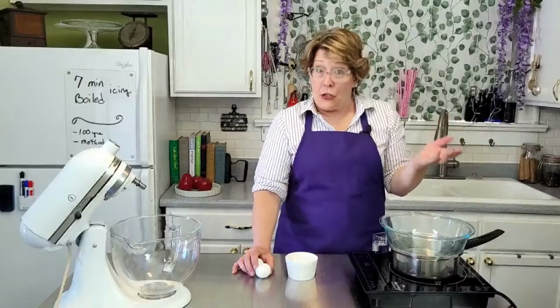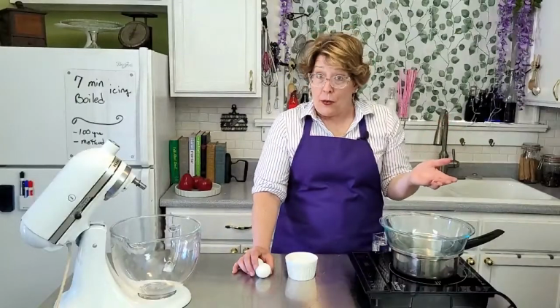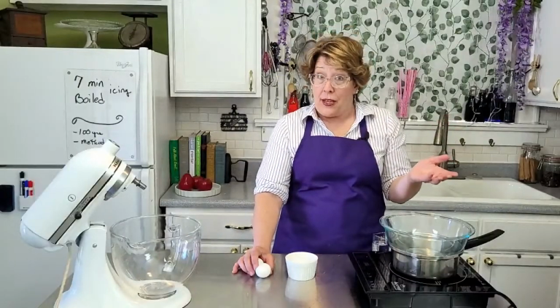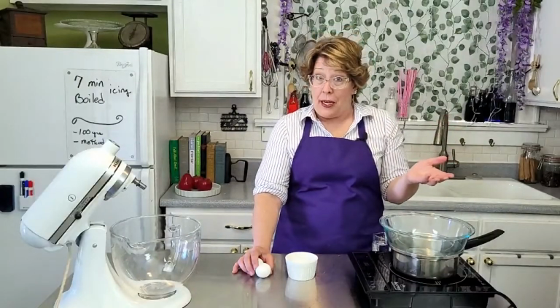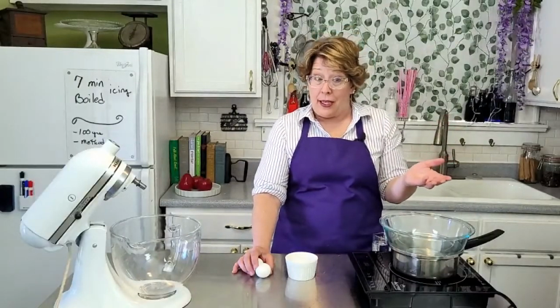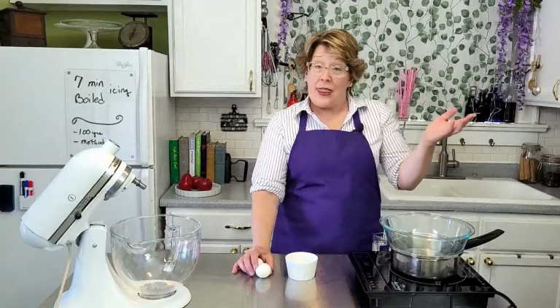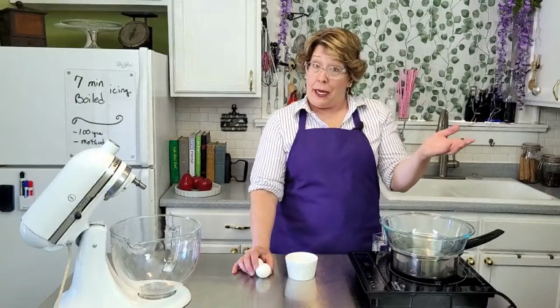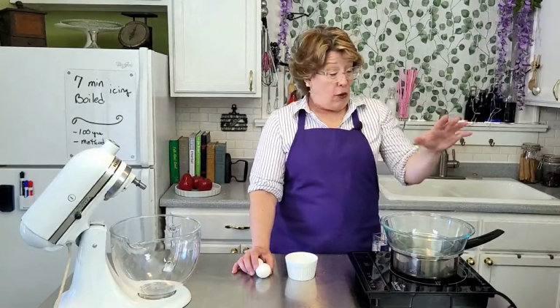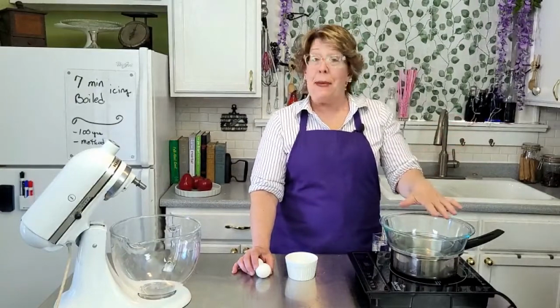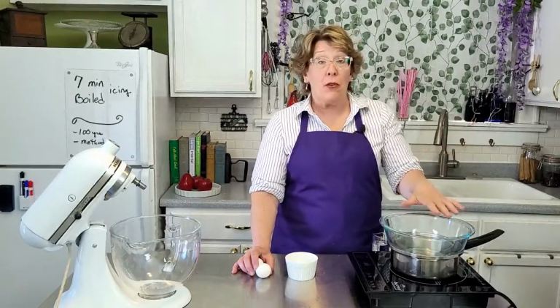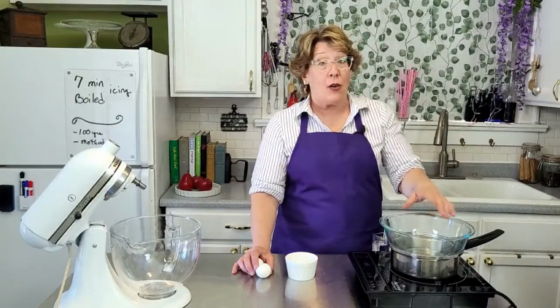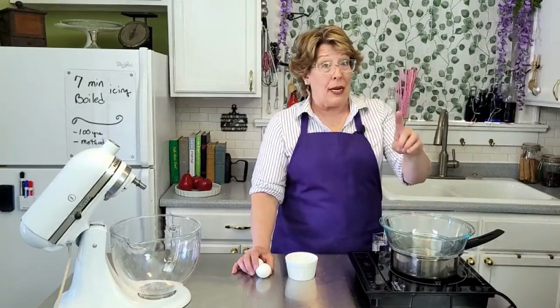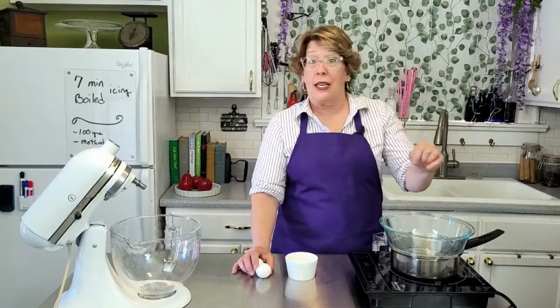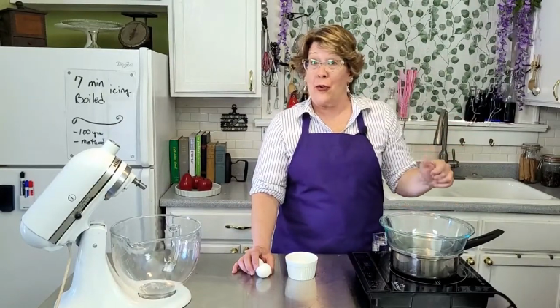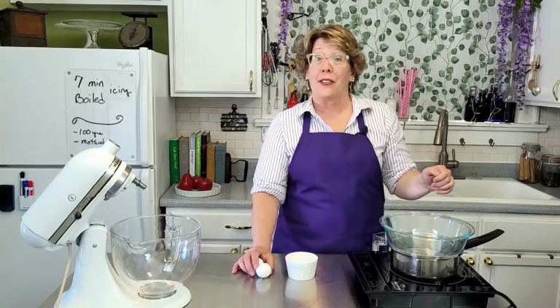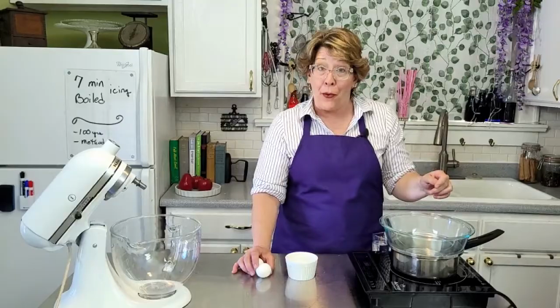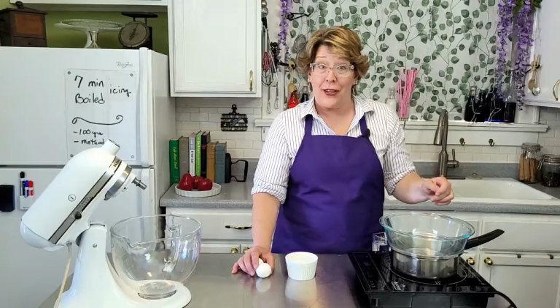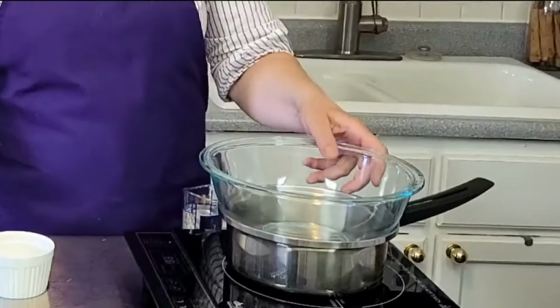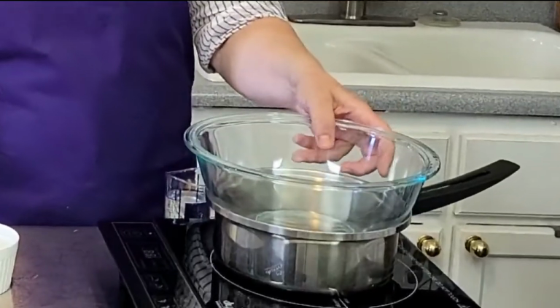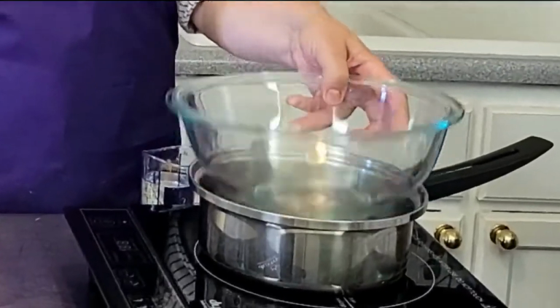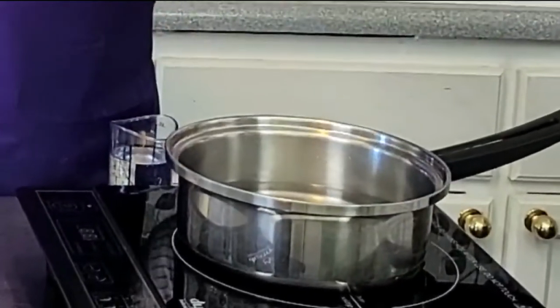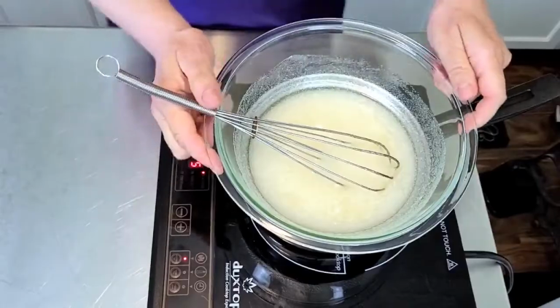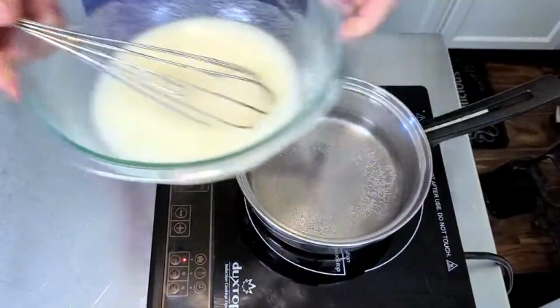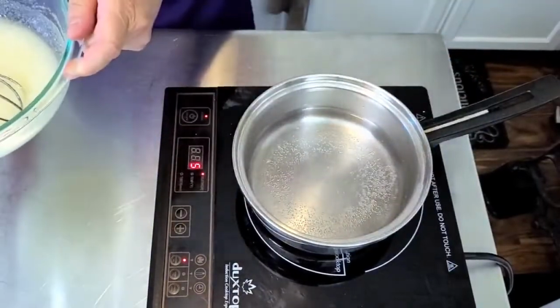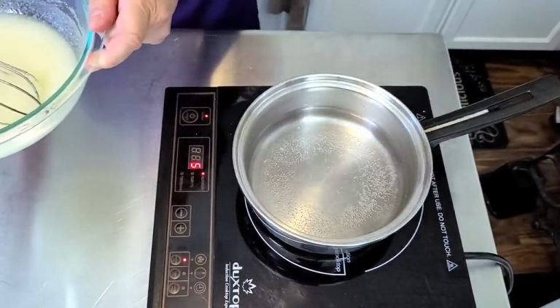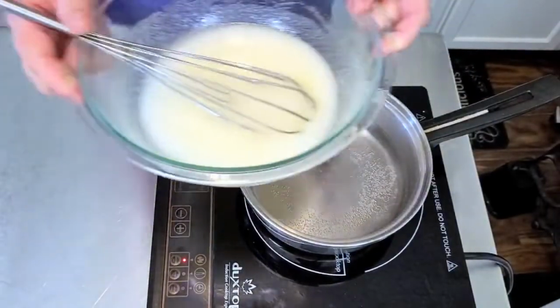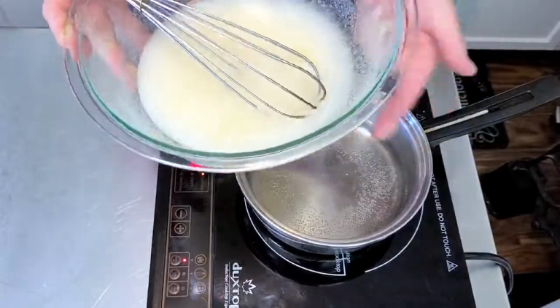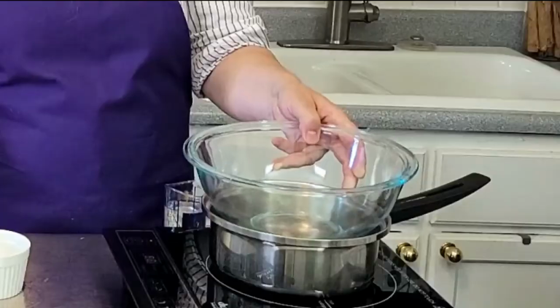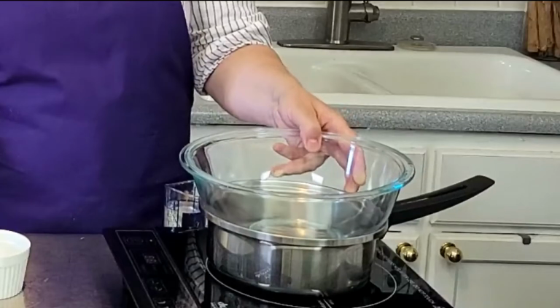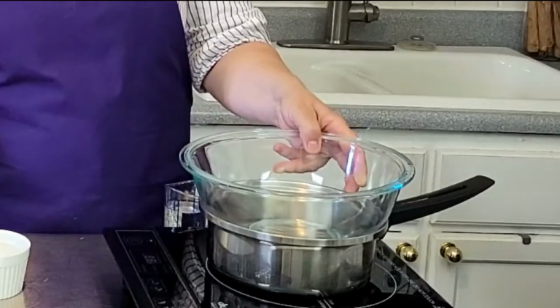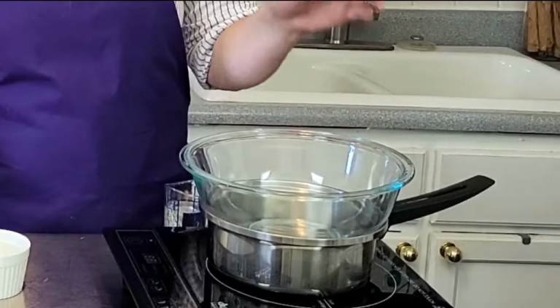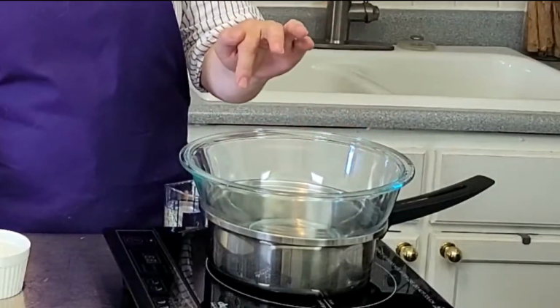We're going to start with the 7-minute icing. That's made over a bain-marie, or in America it's known as a double boiler. All that is, is just a heat-proof bowl over top a saucepan with an inch of water in it.